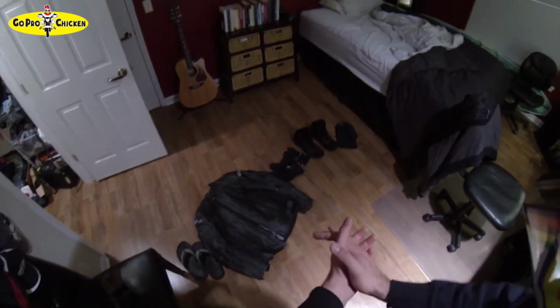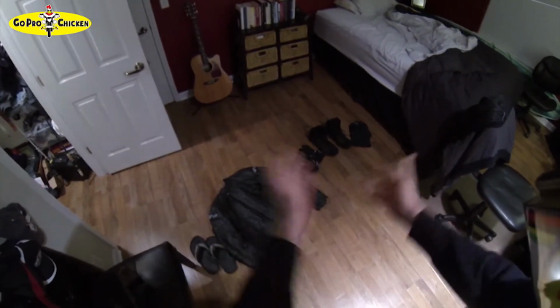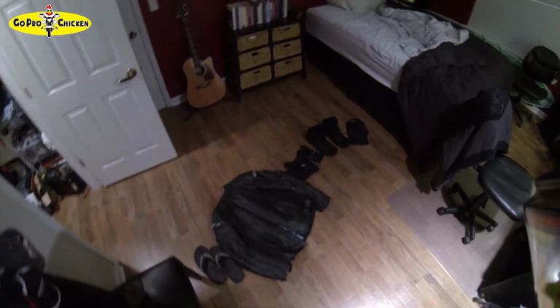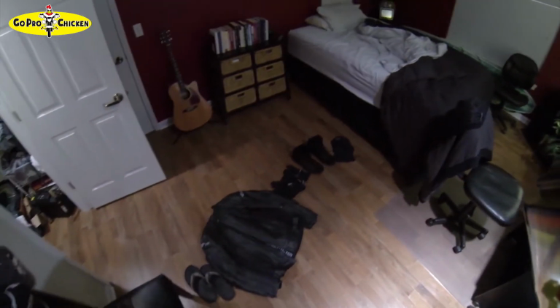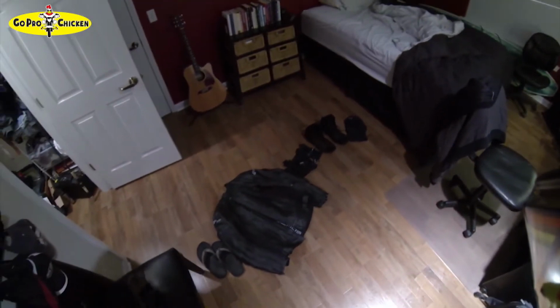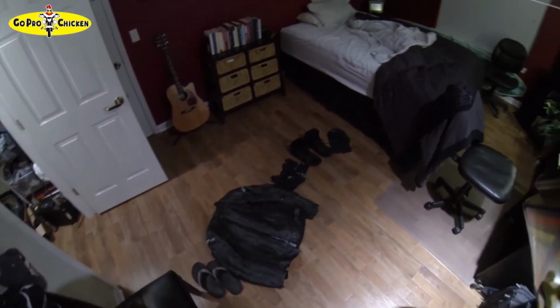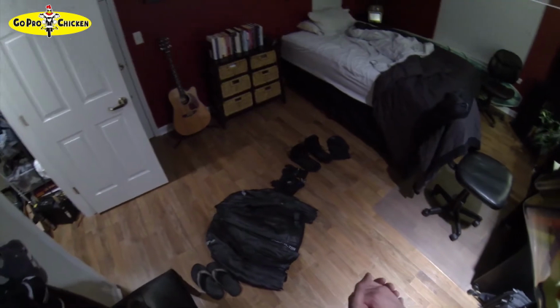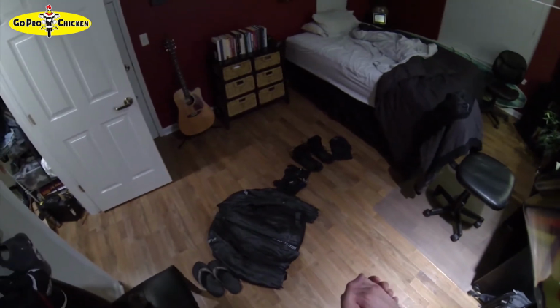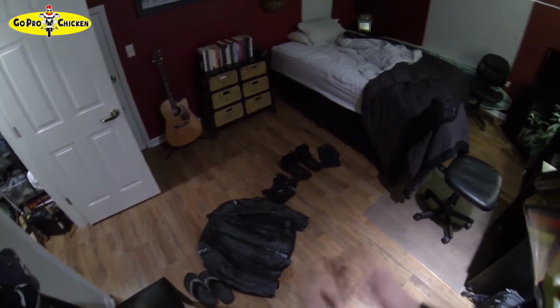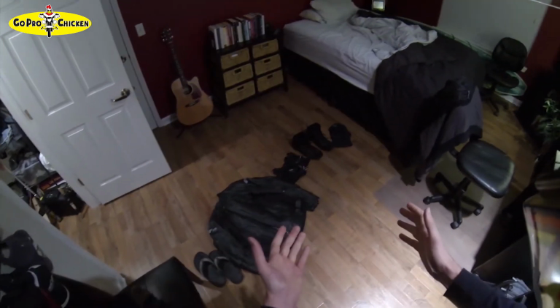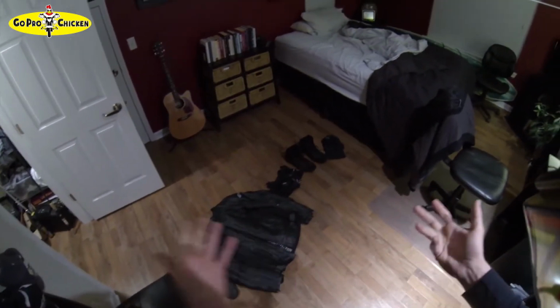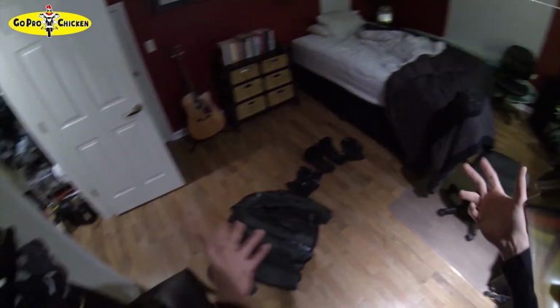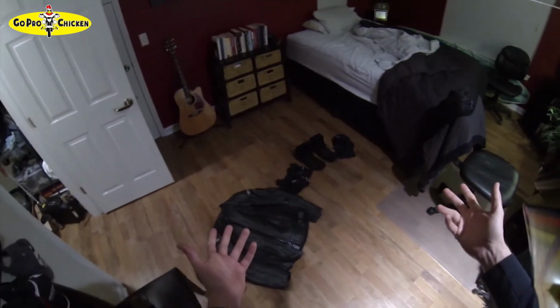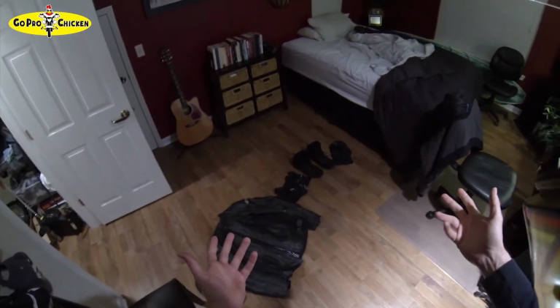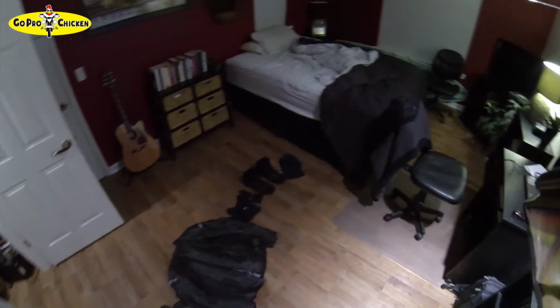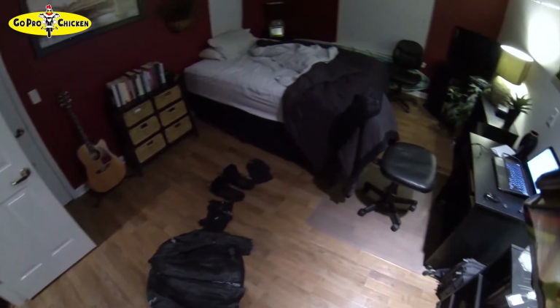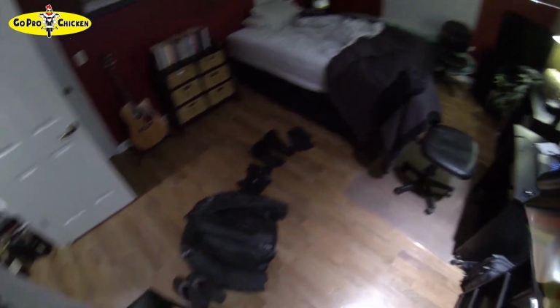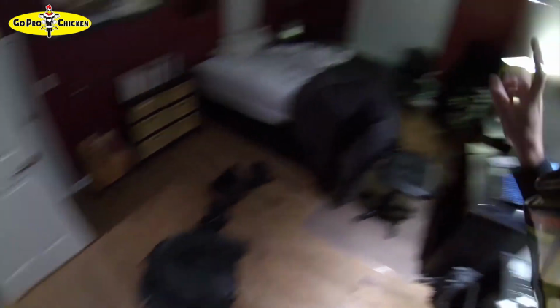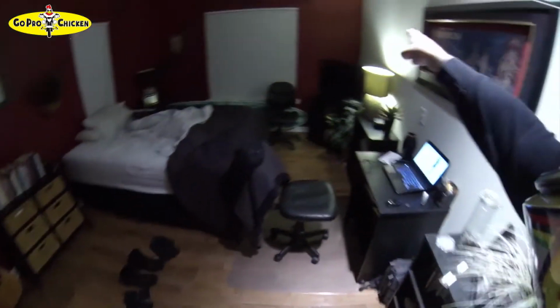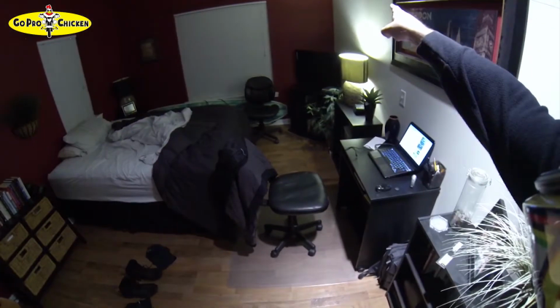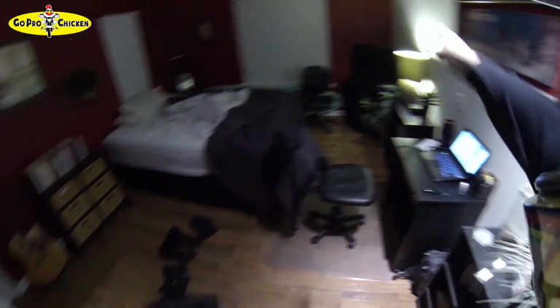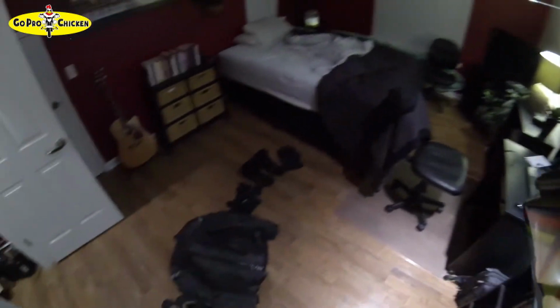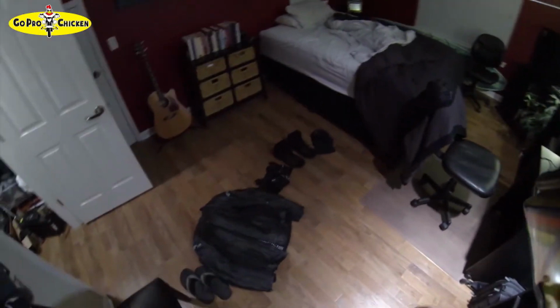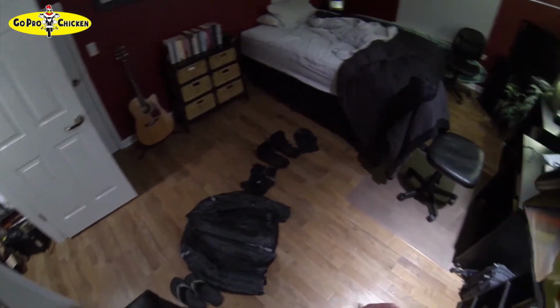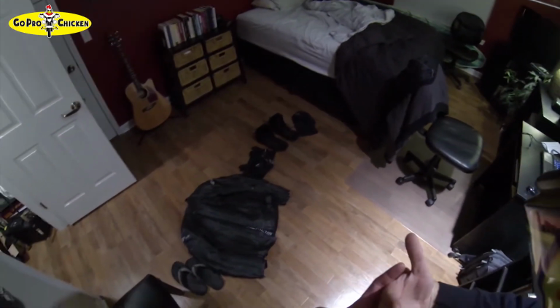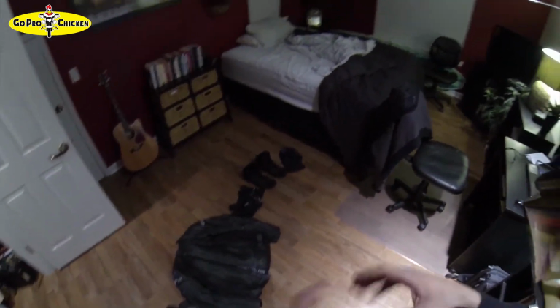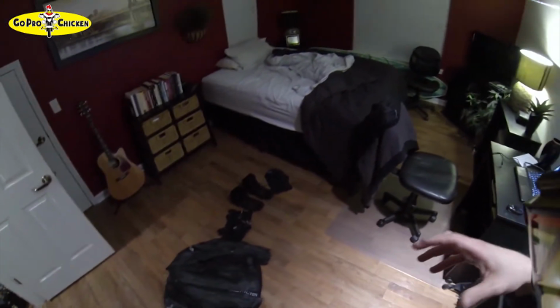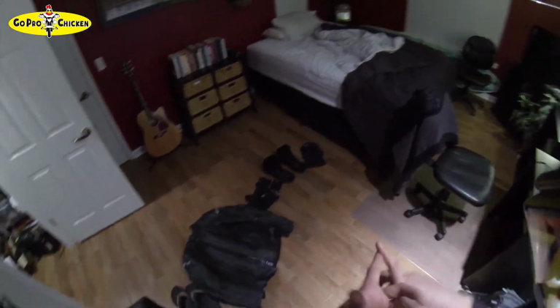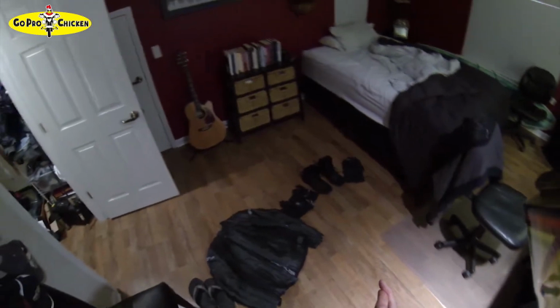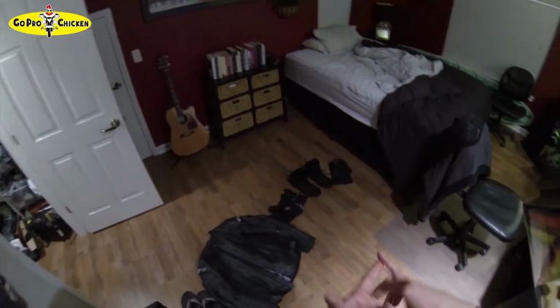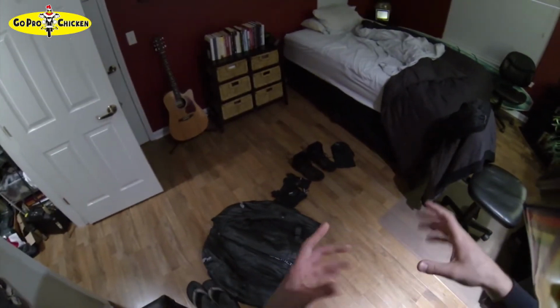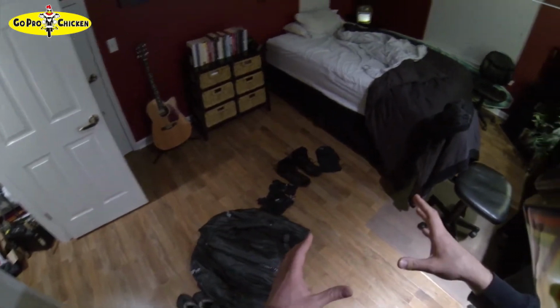Alright, welcome back people to GoProChicken. If you're watching this, it means I was able to actually drag myself out of bed in the morning and head that way to Beach Boulevard Motorsports for their first Saturday of the month demo rides.